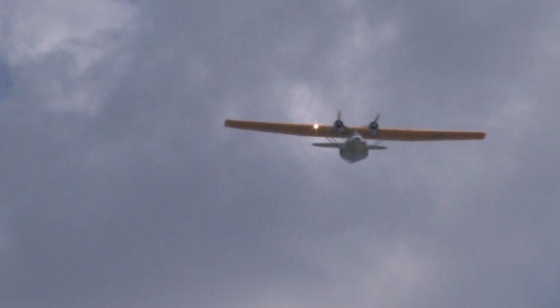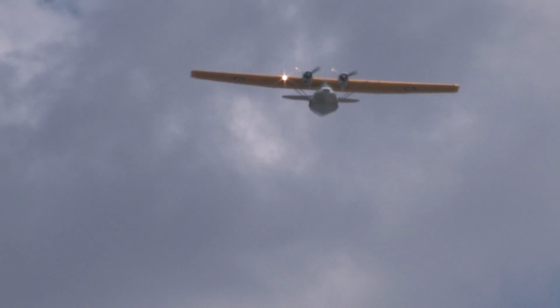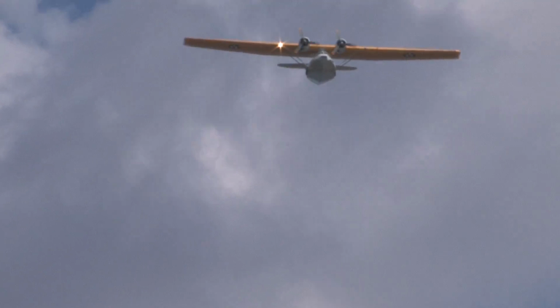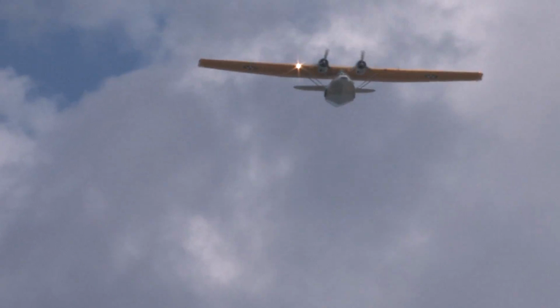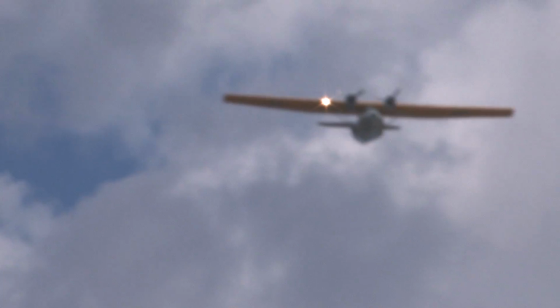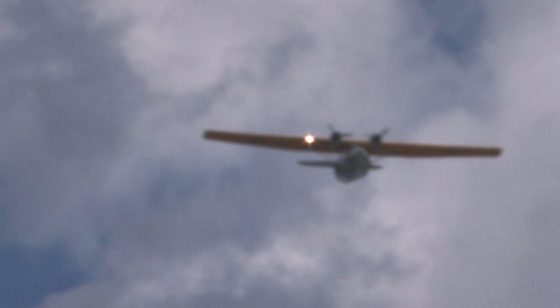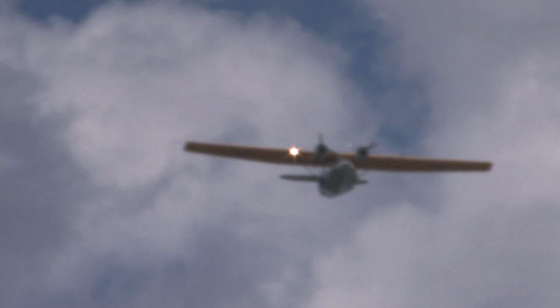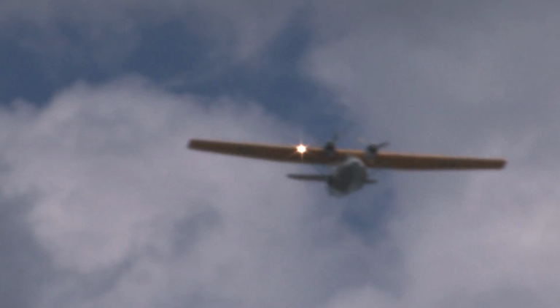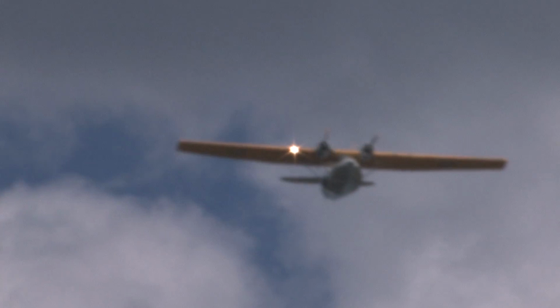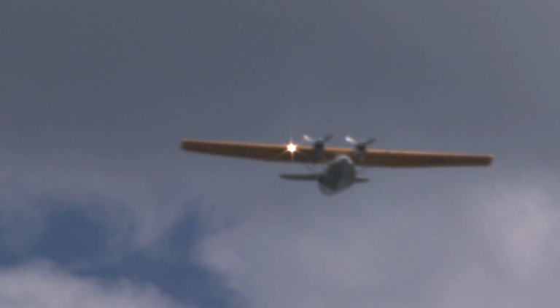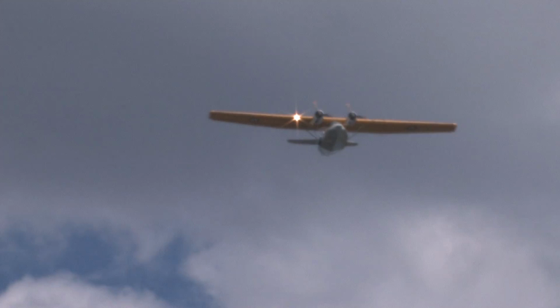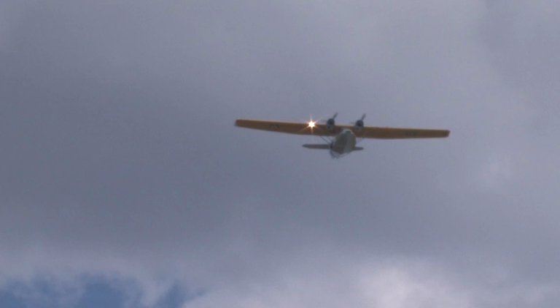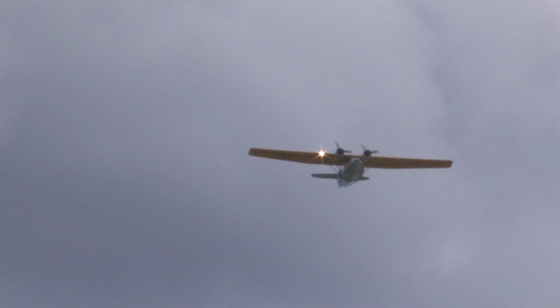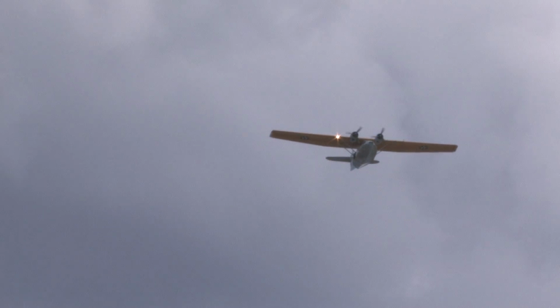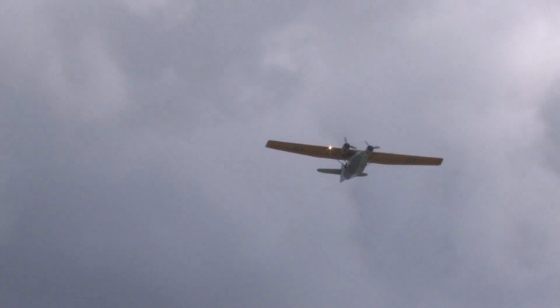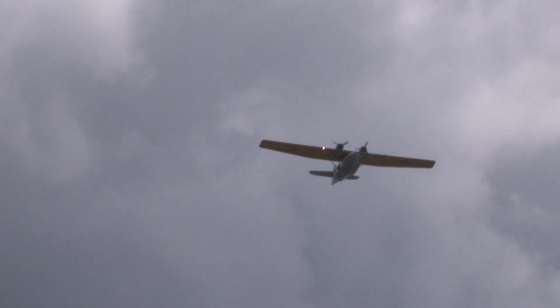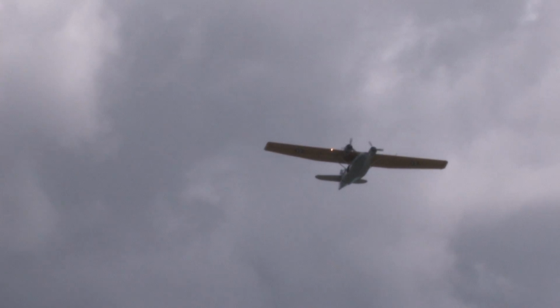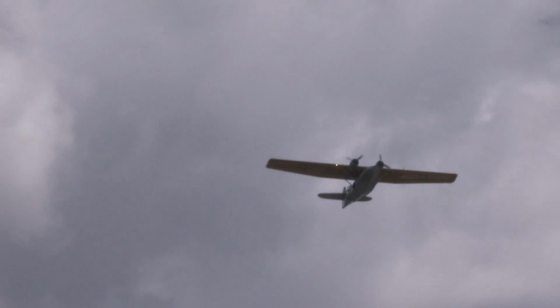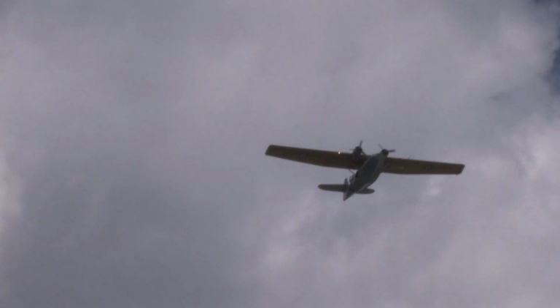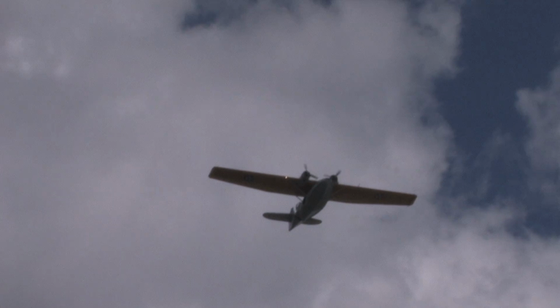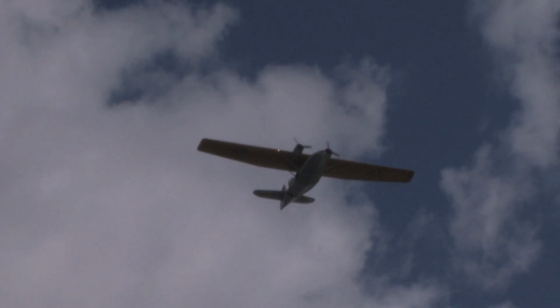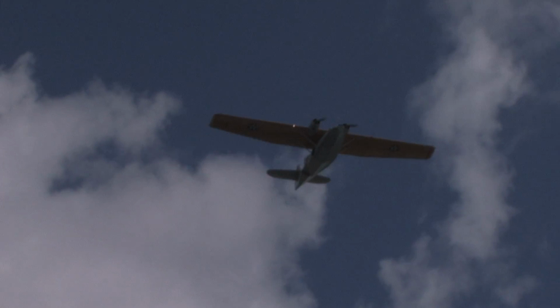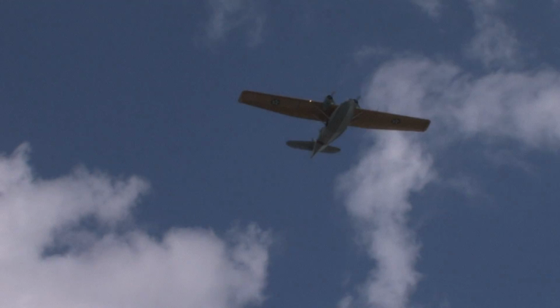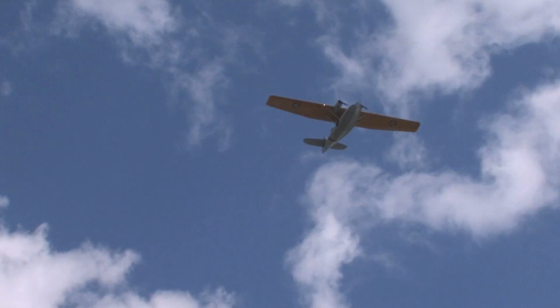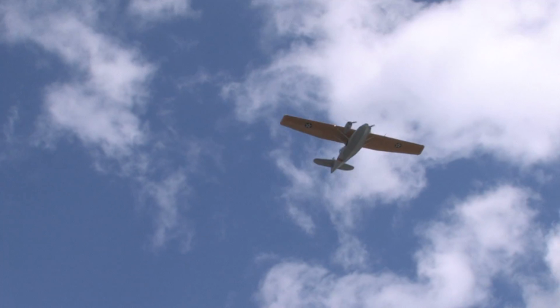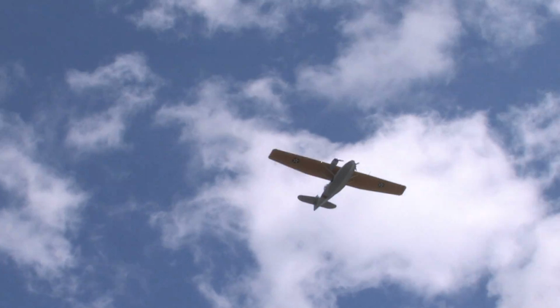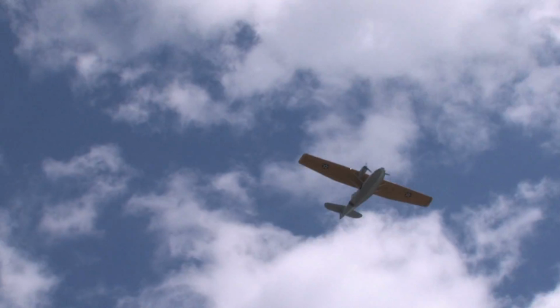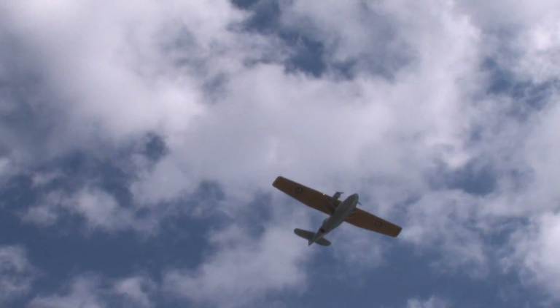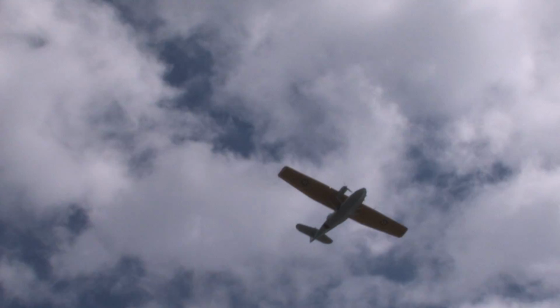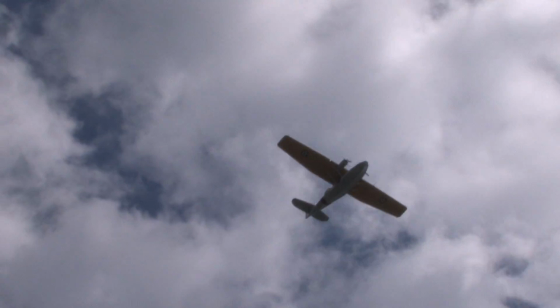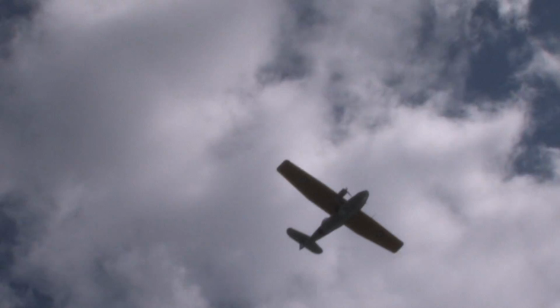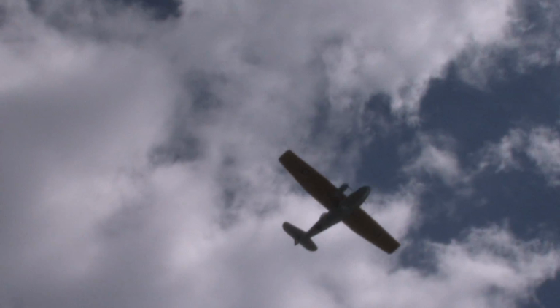Right now, directly overhead, the beautiful PBY we're seeing today is being pulled by Mike Castillo and Bob Franklin.